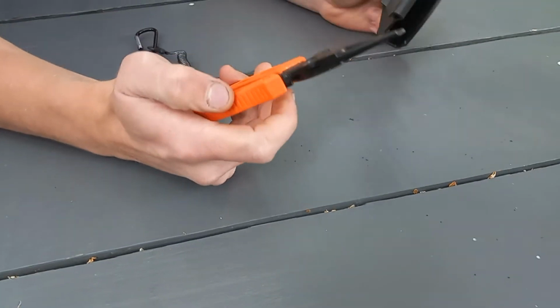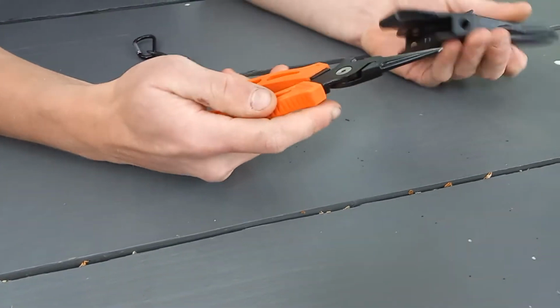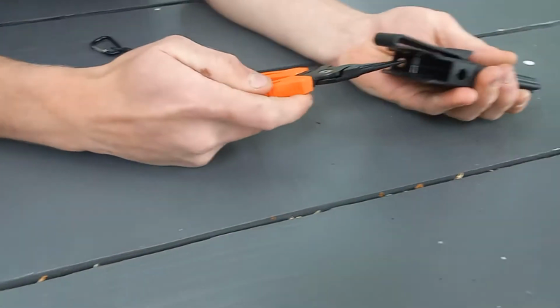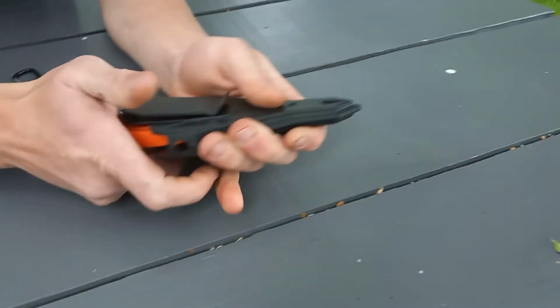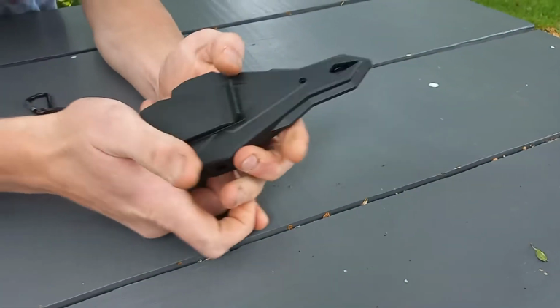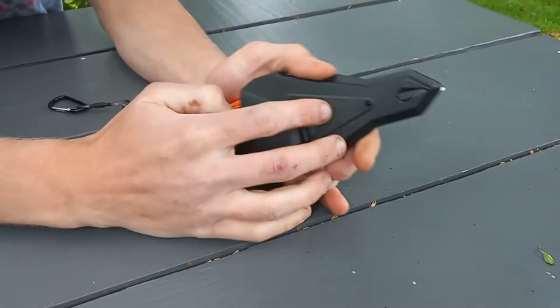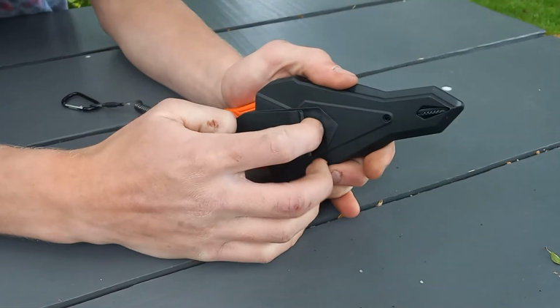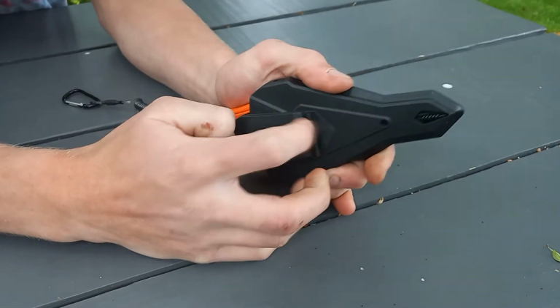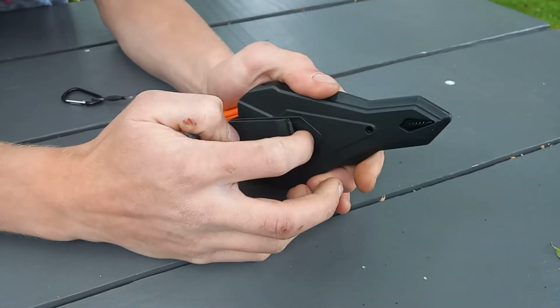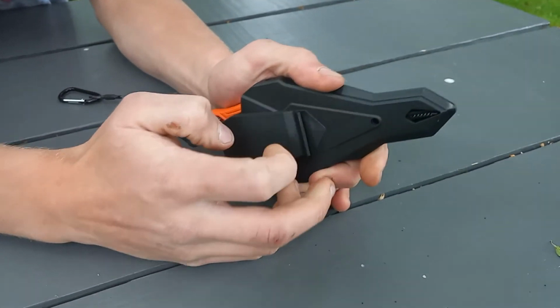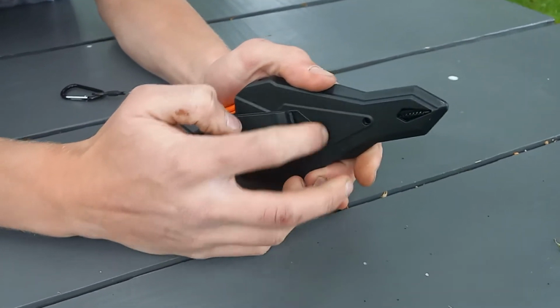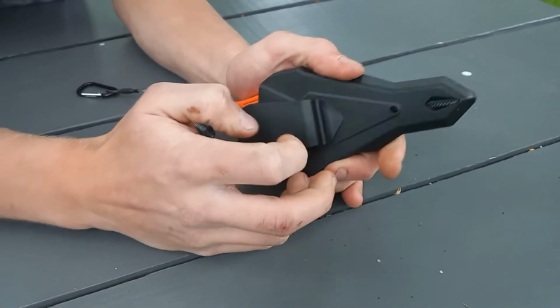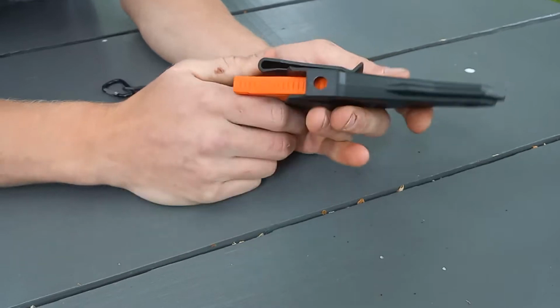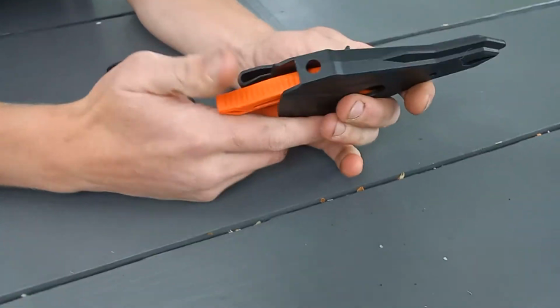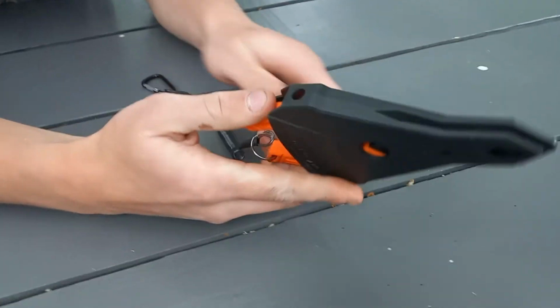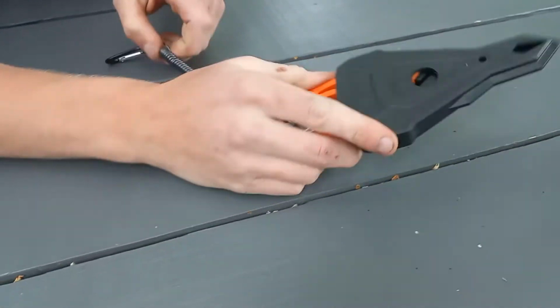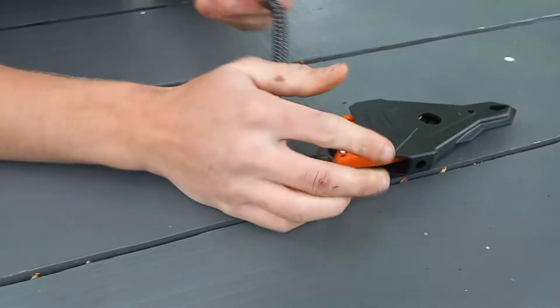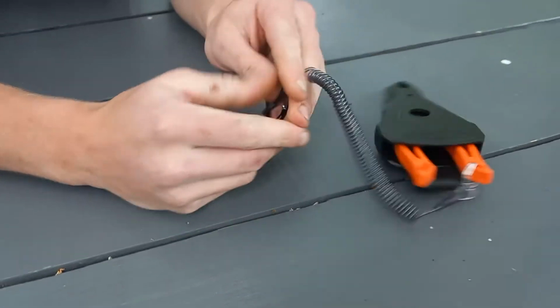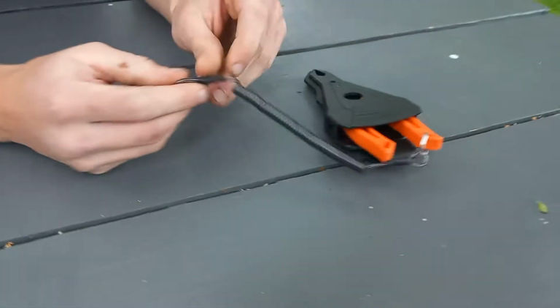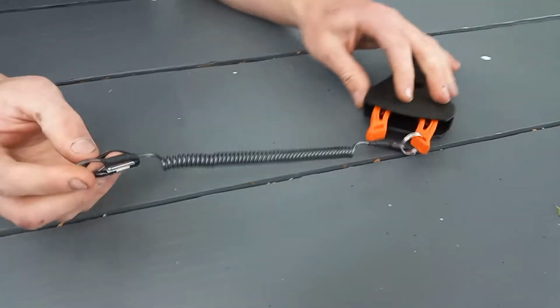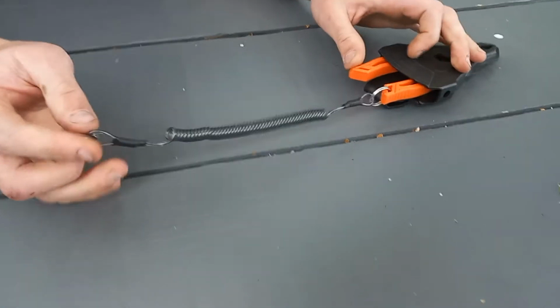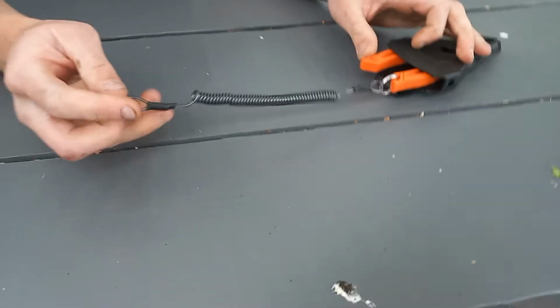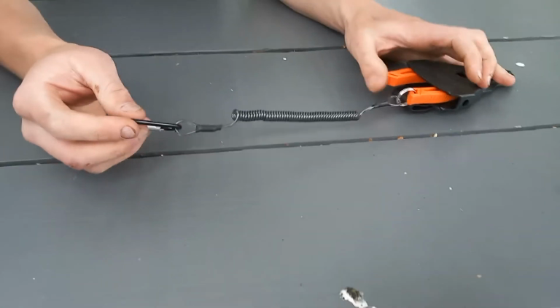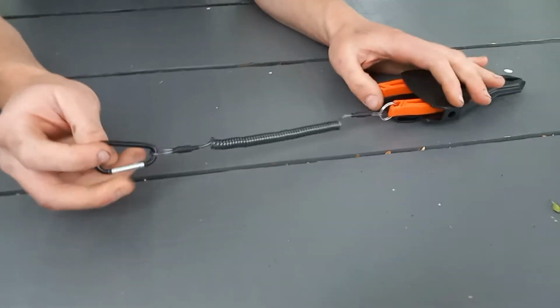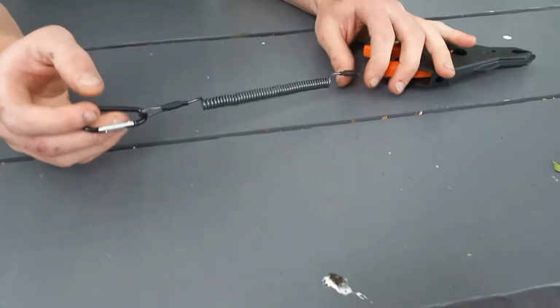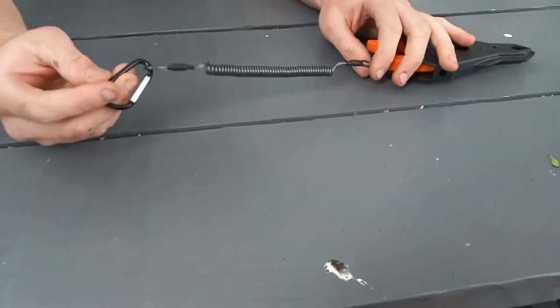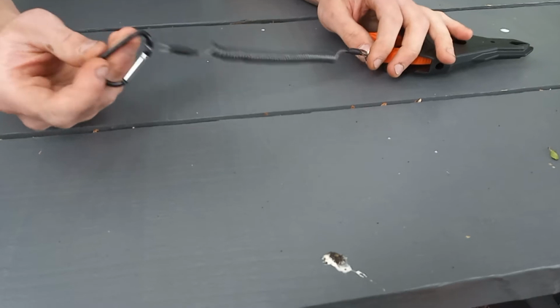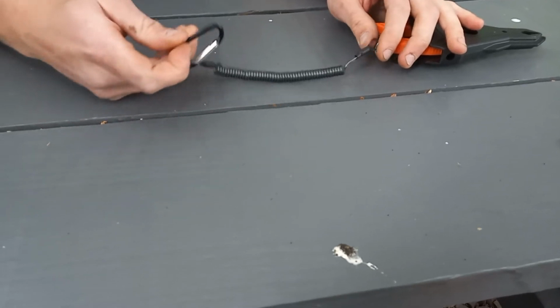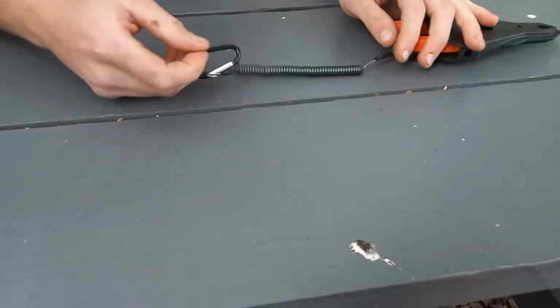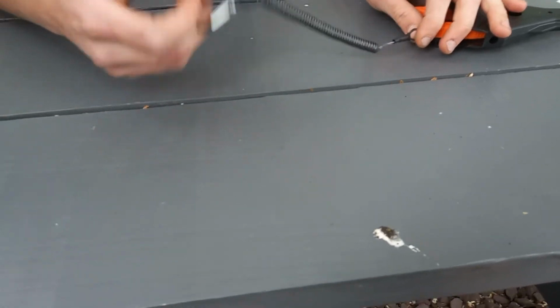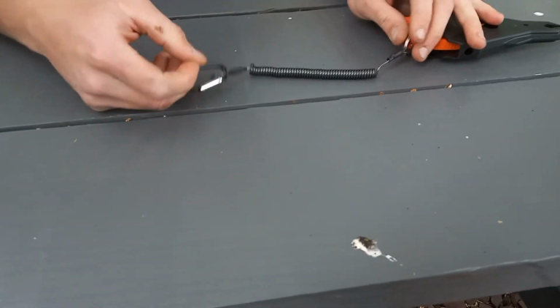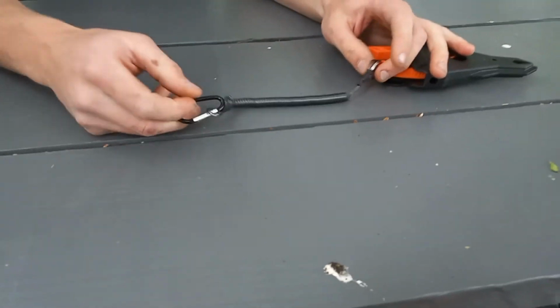Another reason I got this is because I wanted to put it on my side like this — that works really nice. Or you can clip it to your backpack. I don't use a strap at all usually. You can clip it to your fishing vest, your kayak, etc.